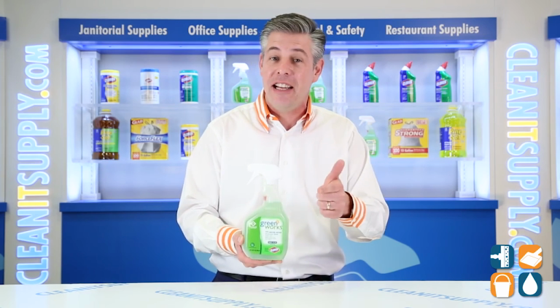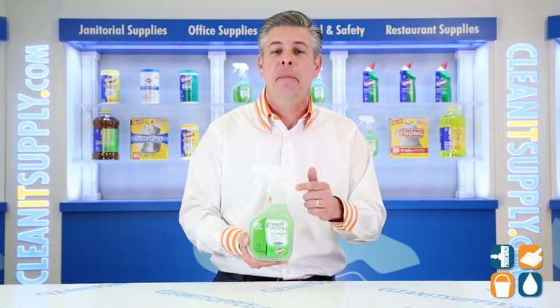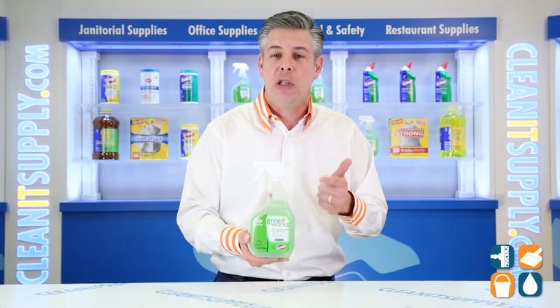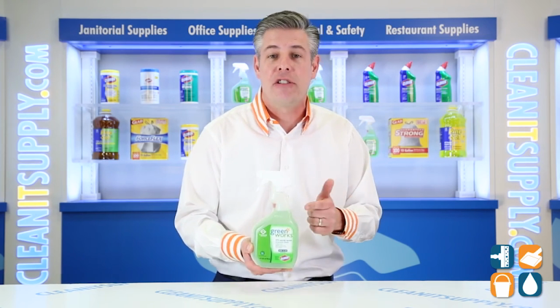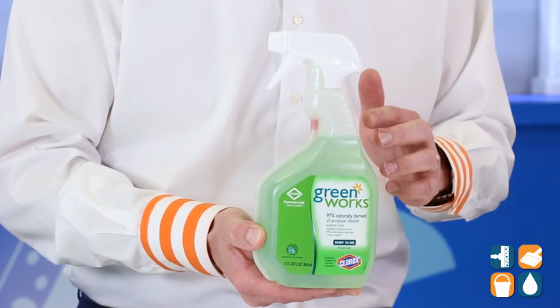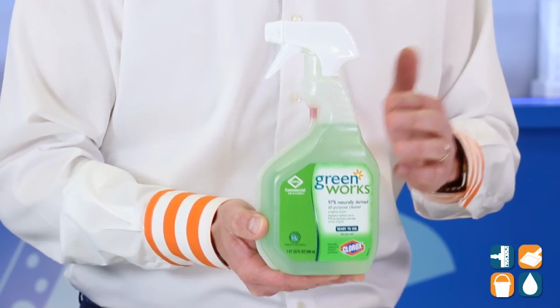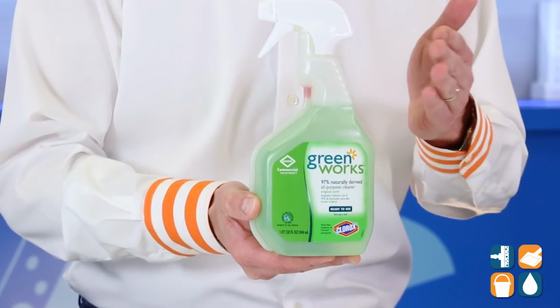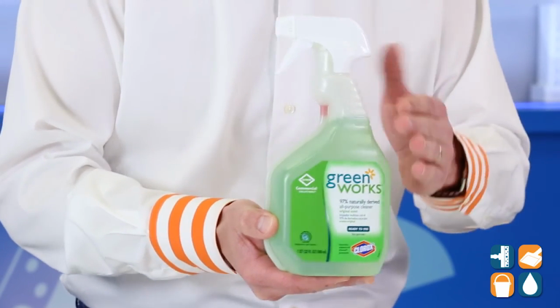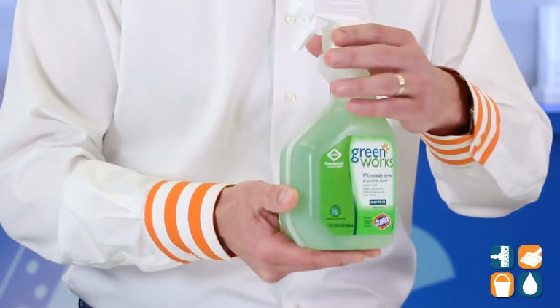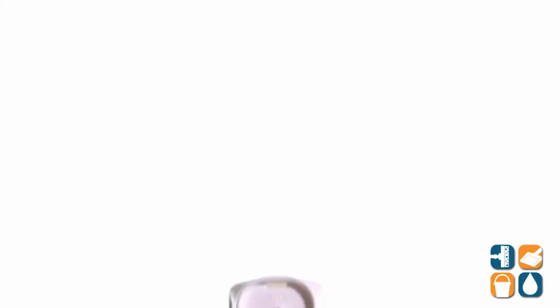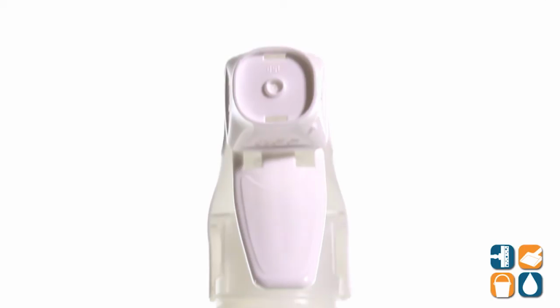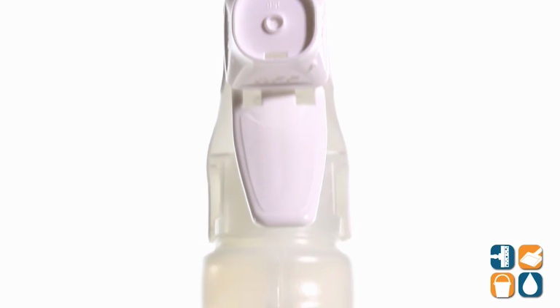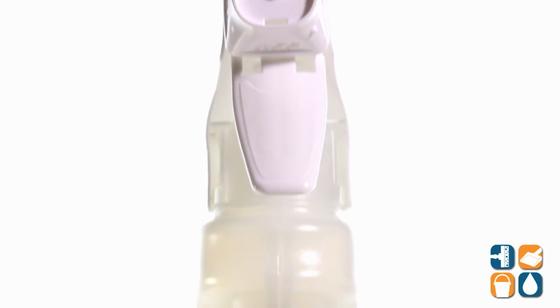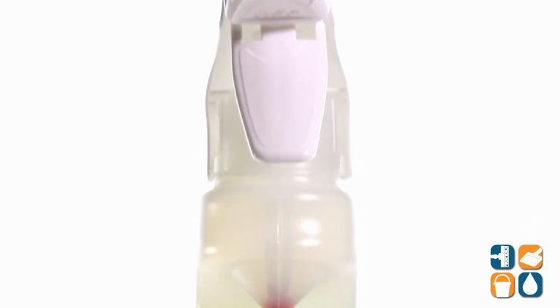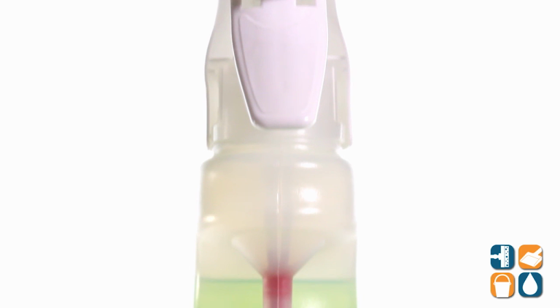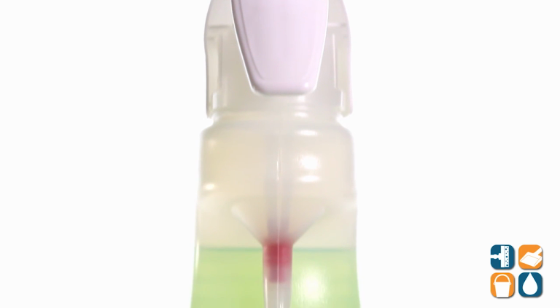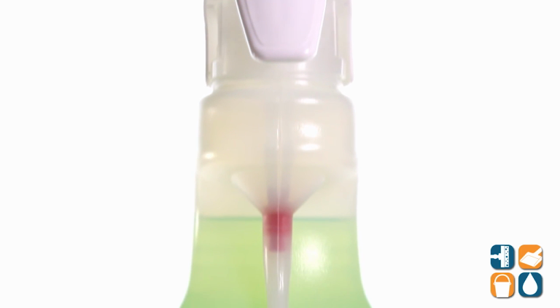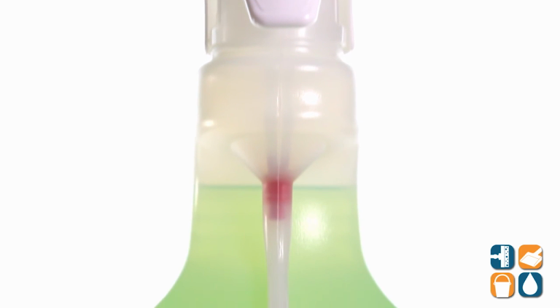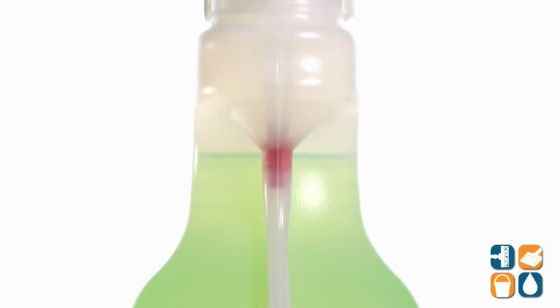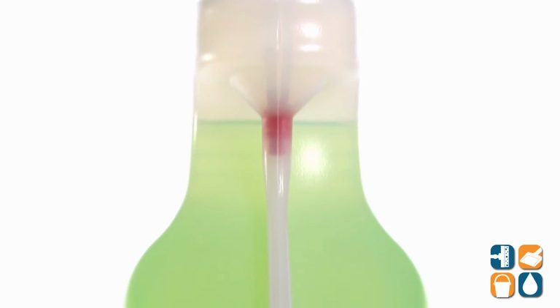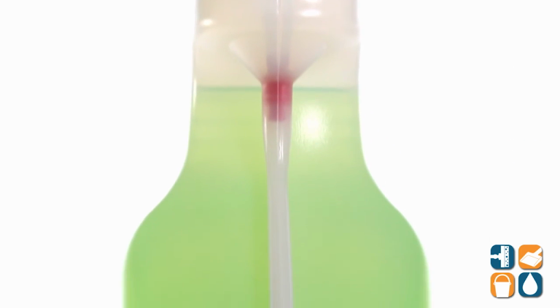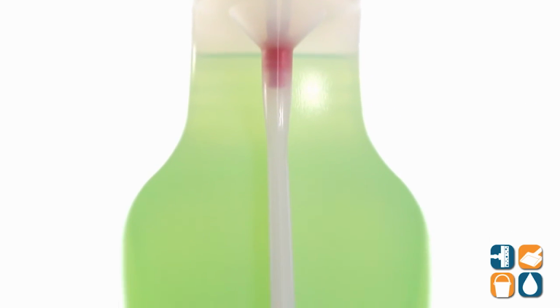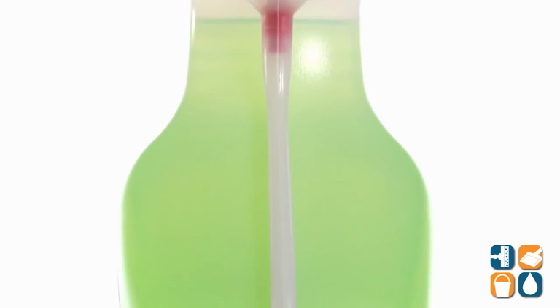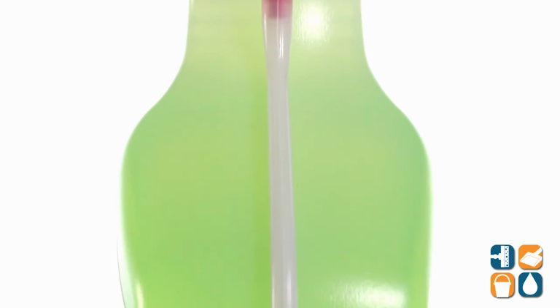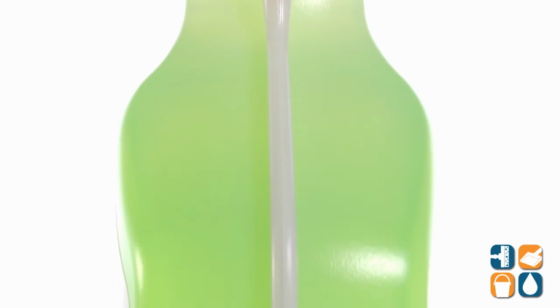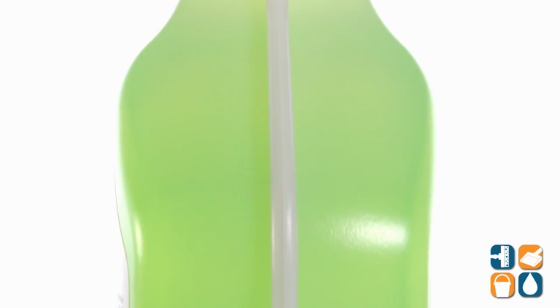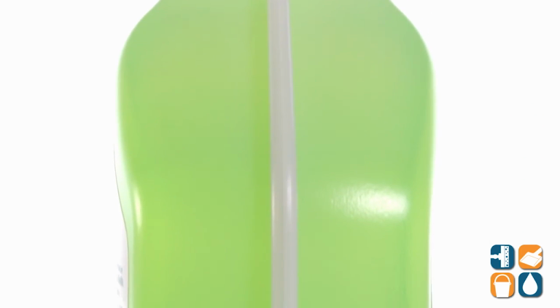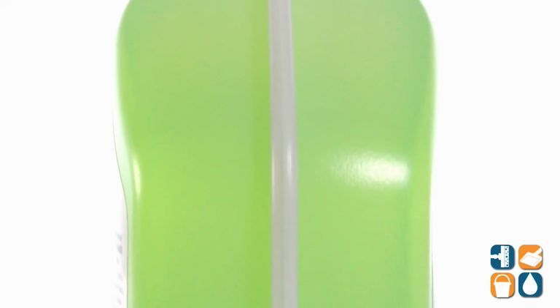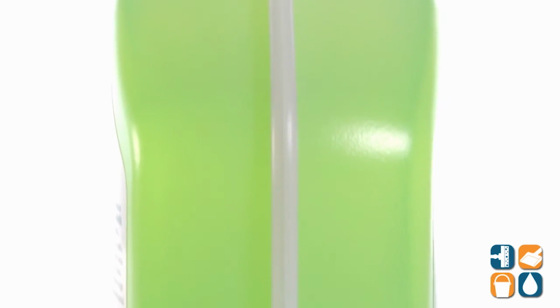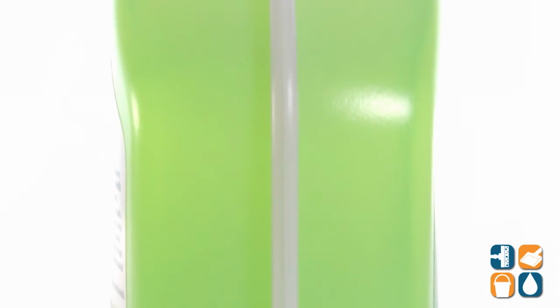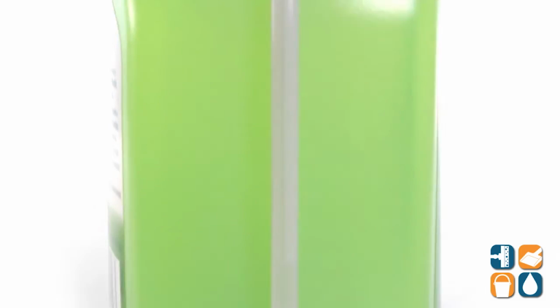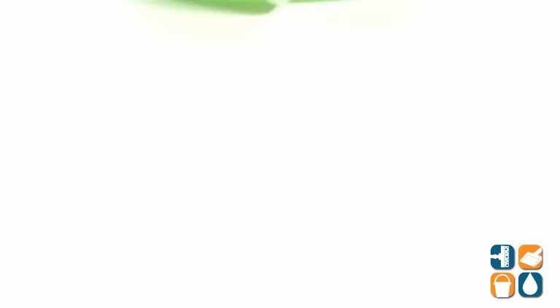Lastly, Clorox Commercial Solutions has designed this 32-Ounce Spray Bottle with a smart tube technology that reaches to the very bottom of the bottle, so you won't miss a drop. There you have it.